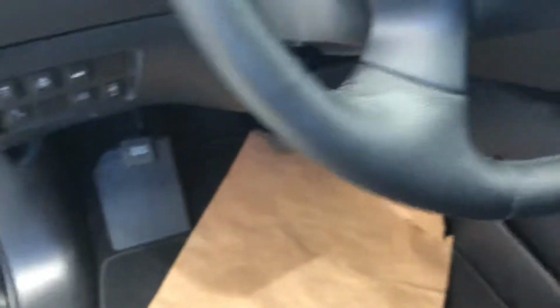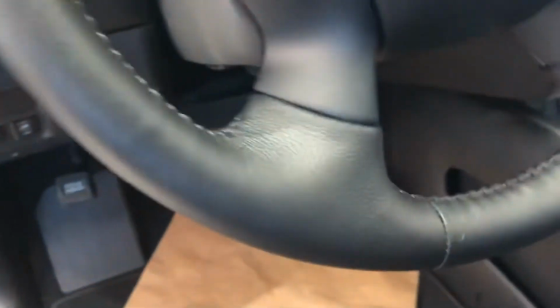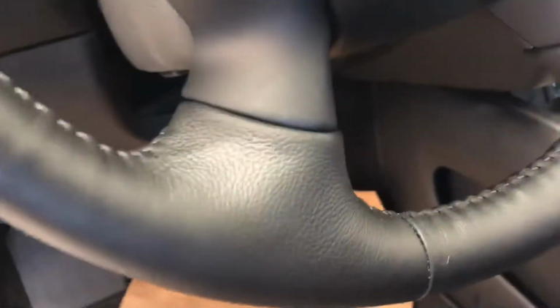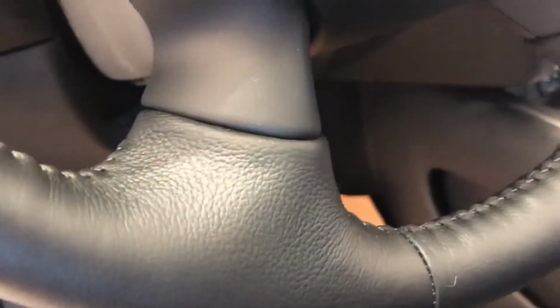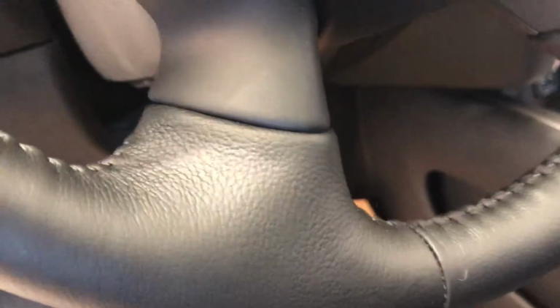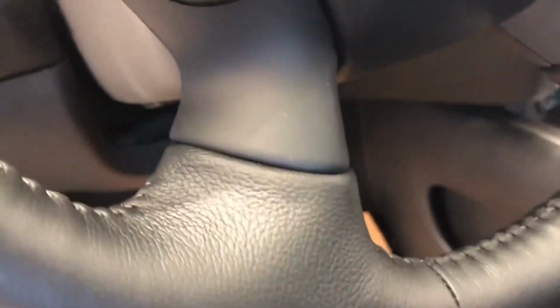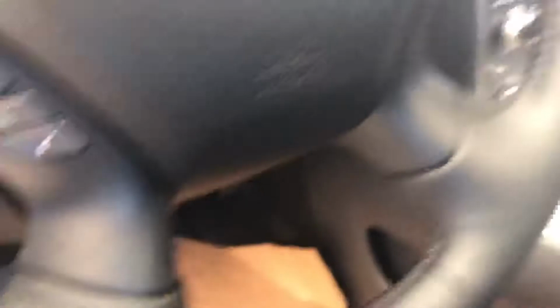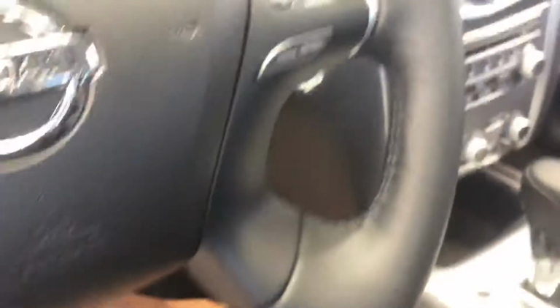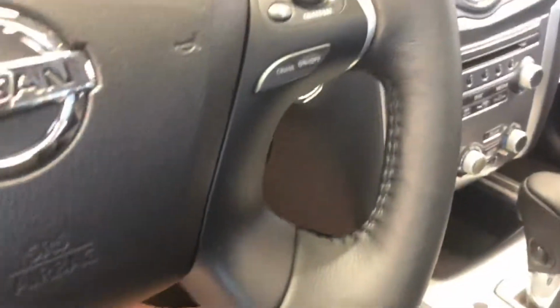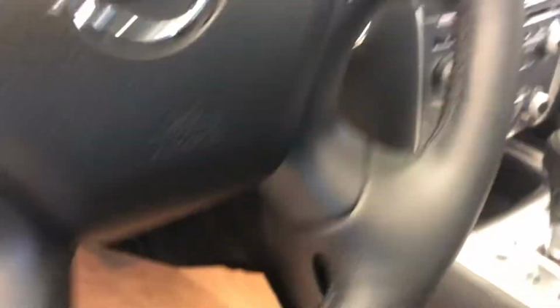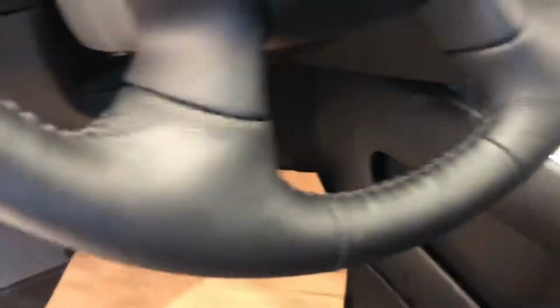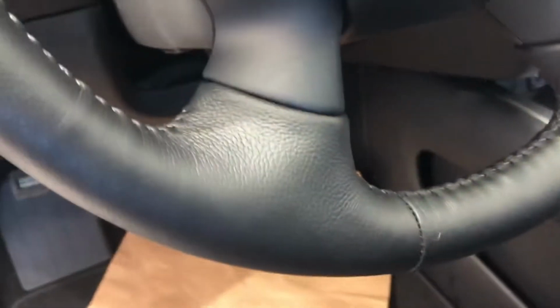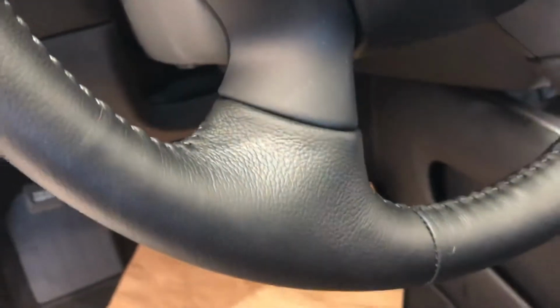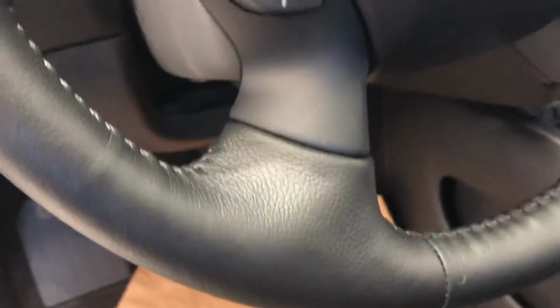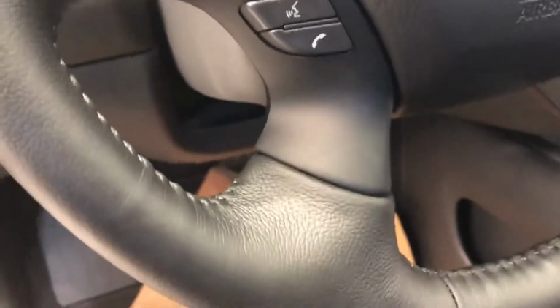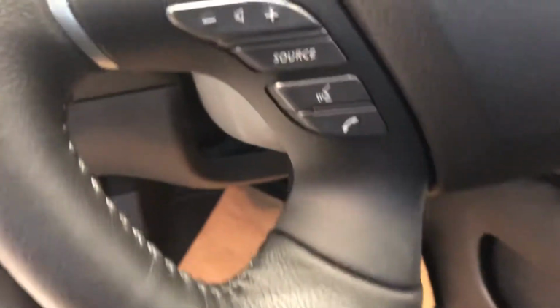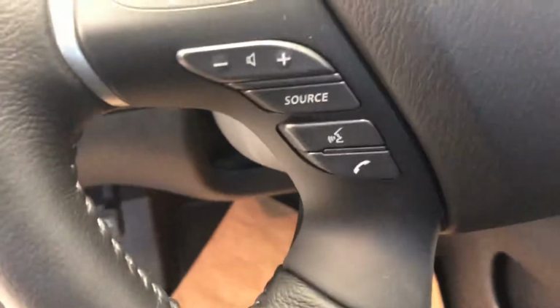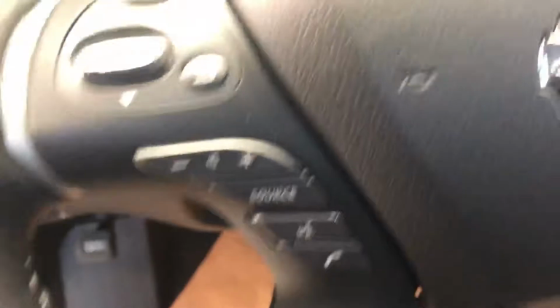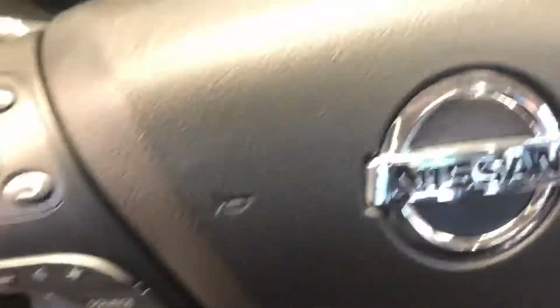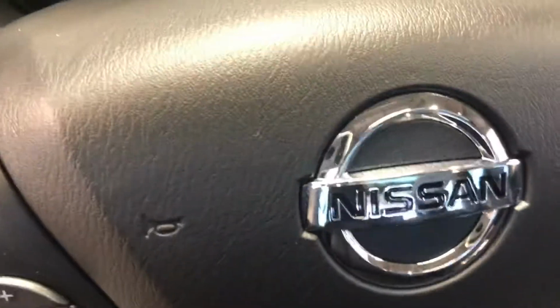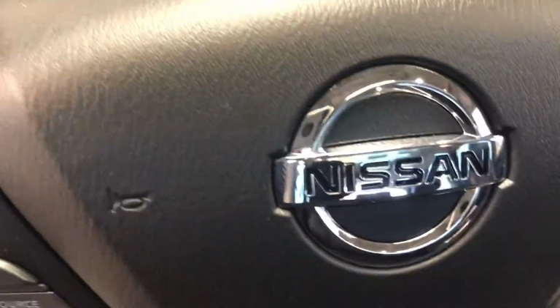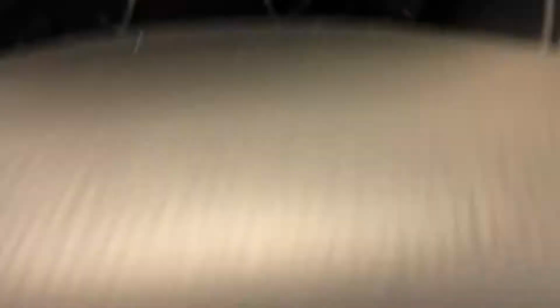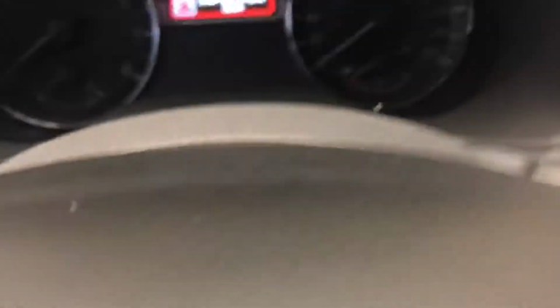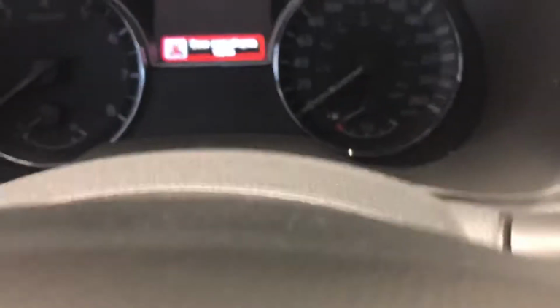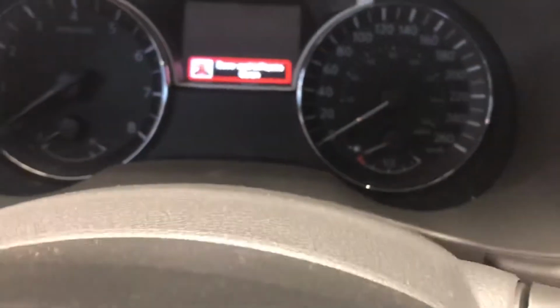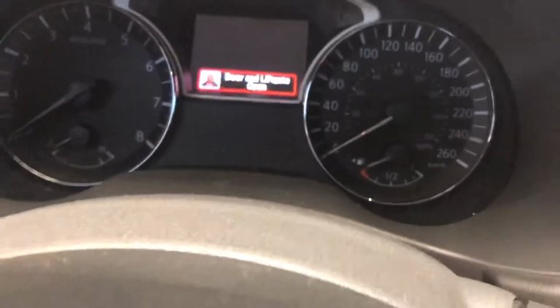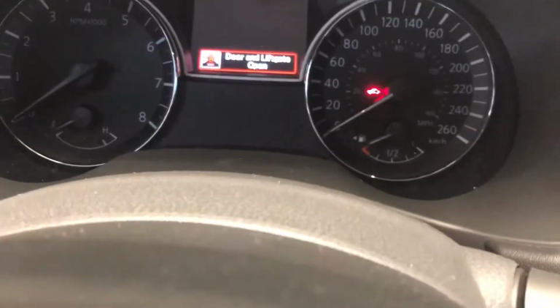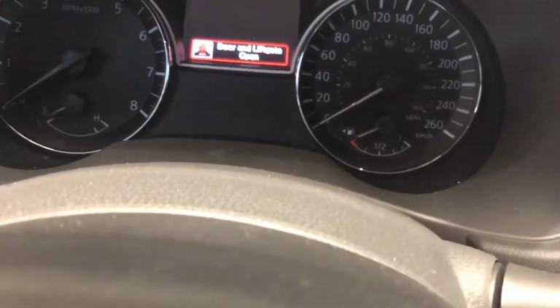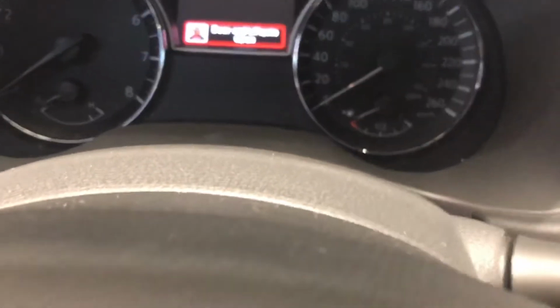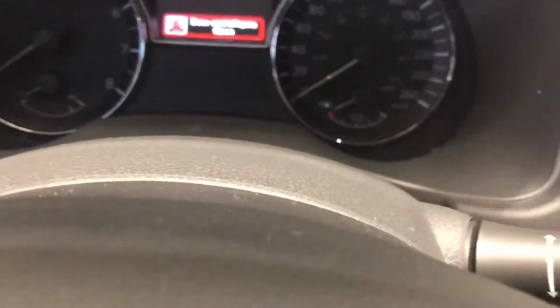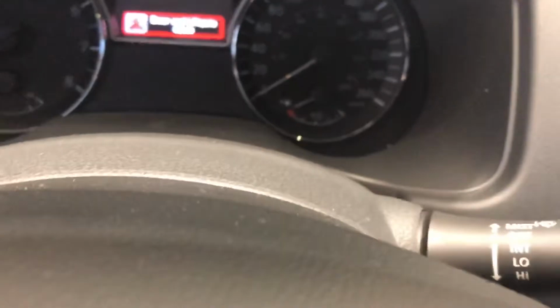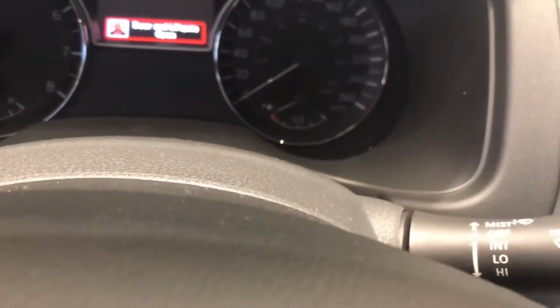There's also cruise control, Bluetooth, radio controls, and an information center on your steering wheel. The readout is in between the tachometer and the speedometer.